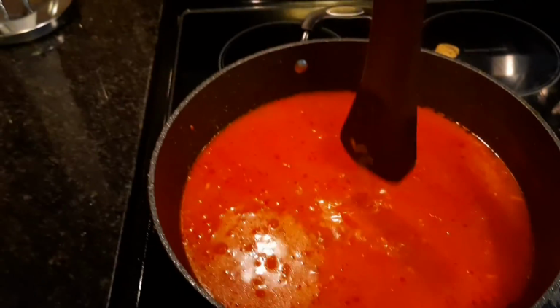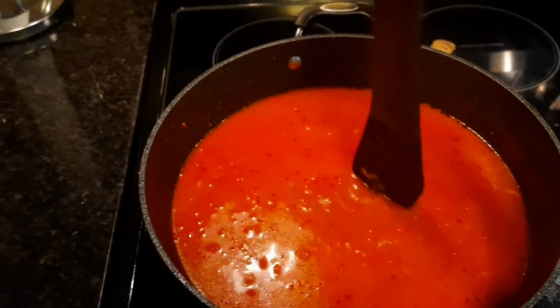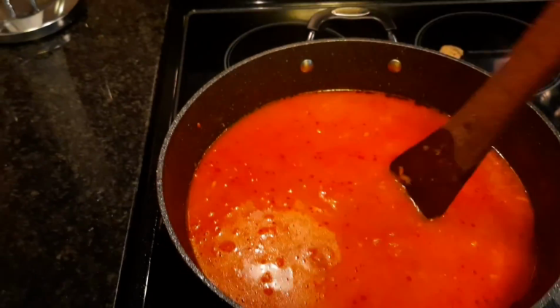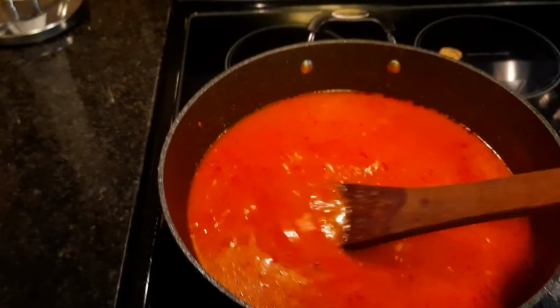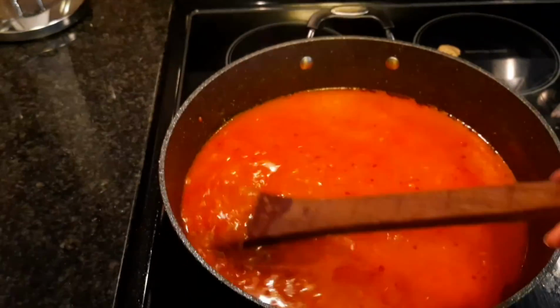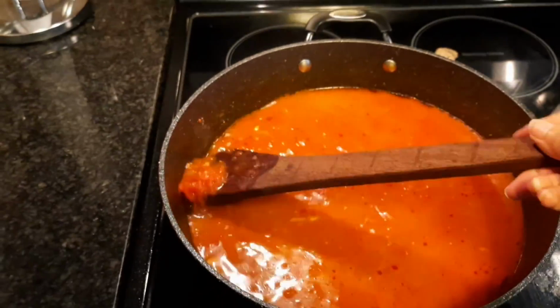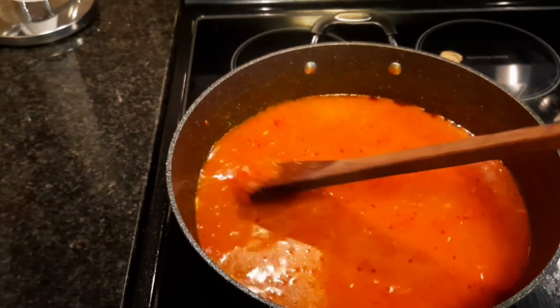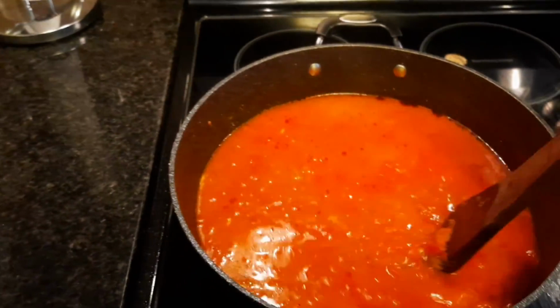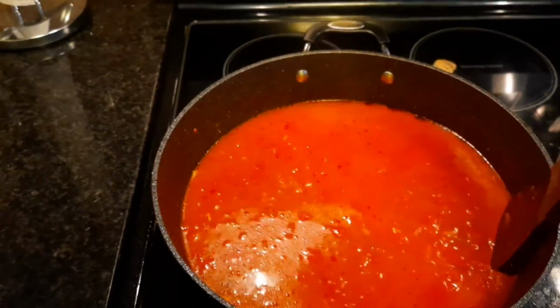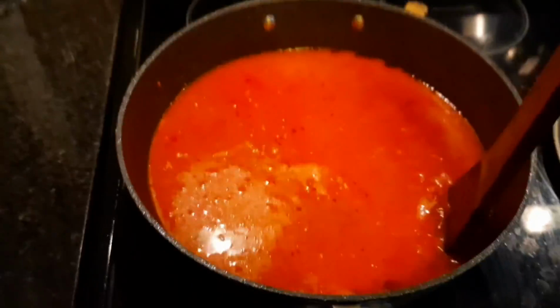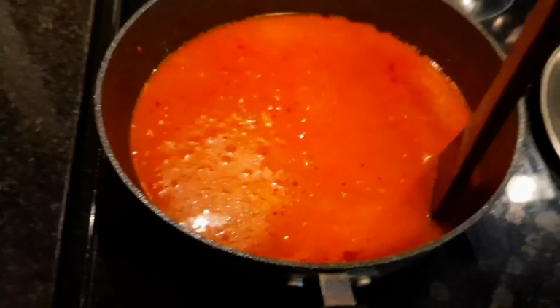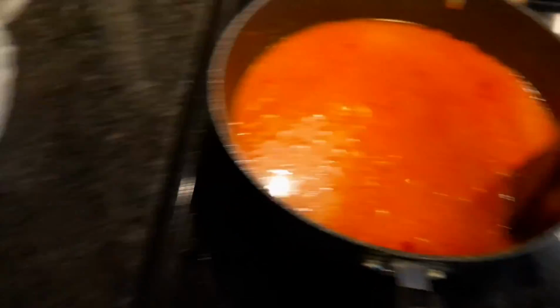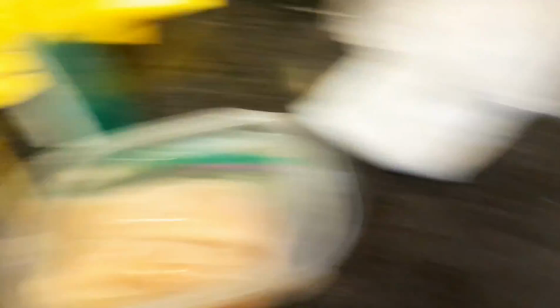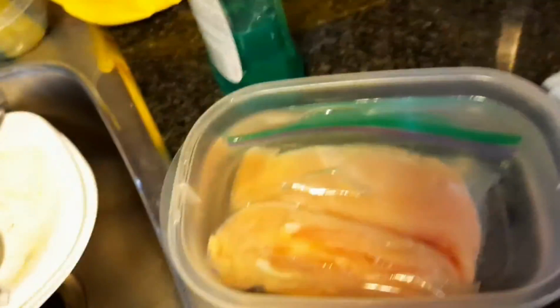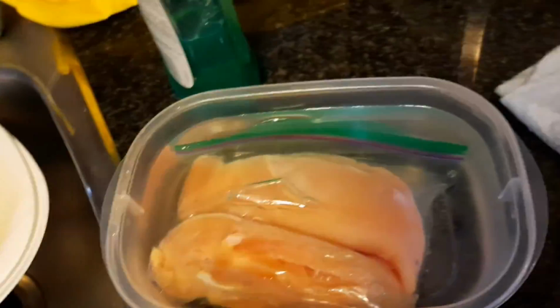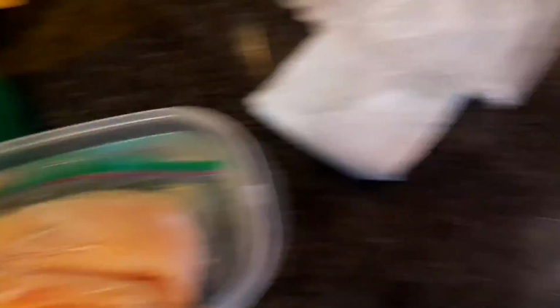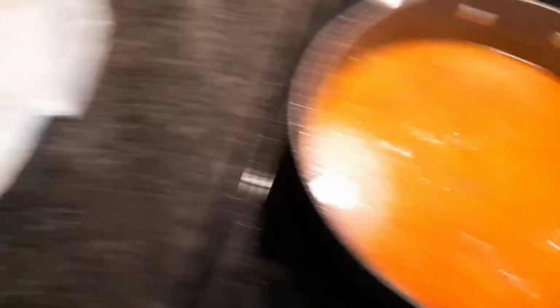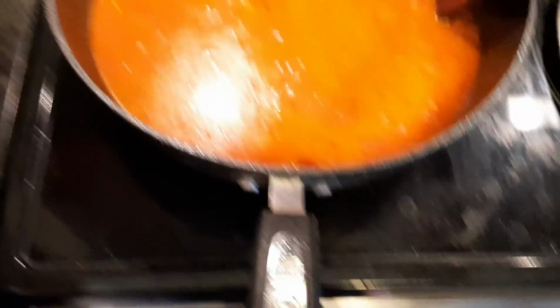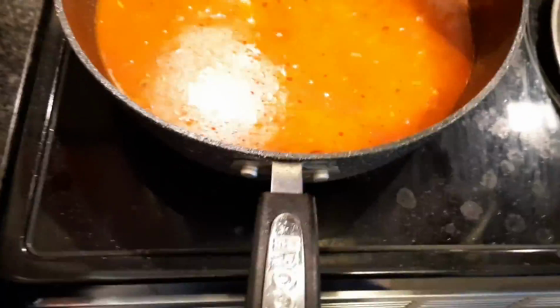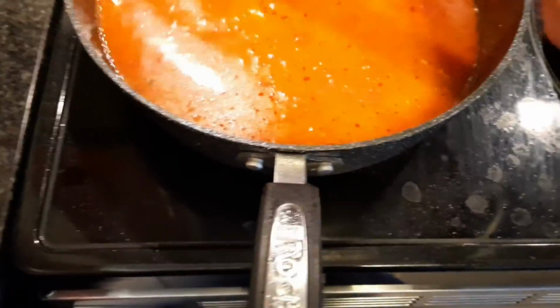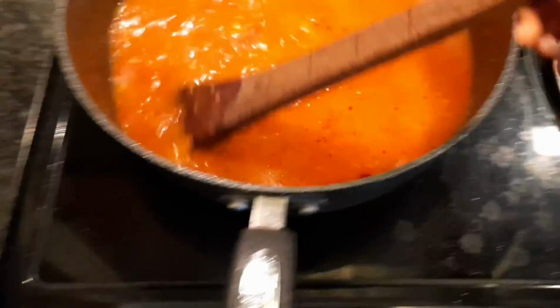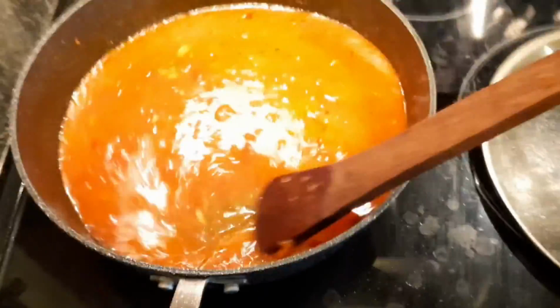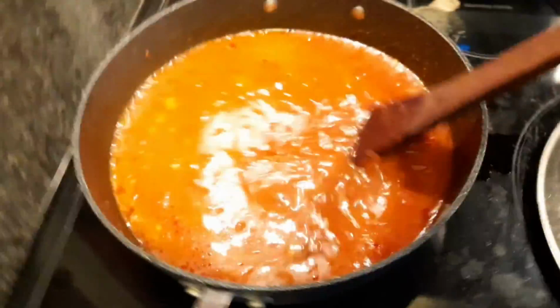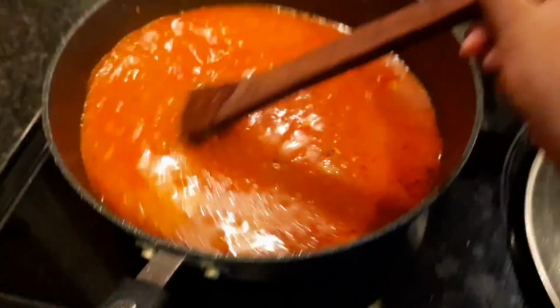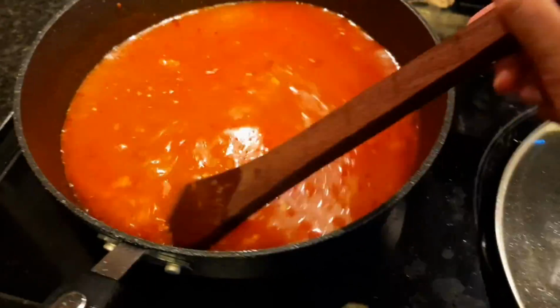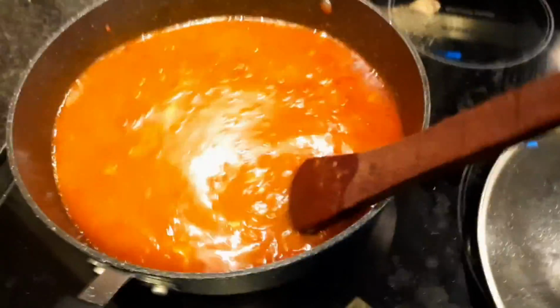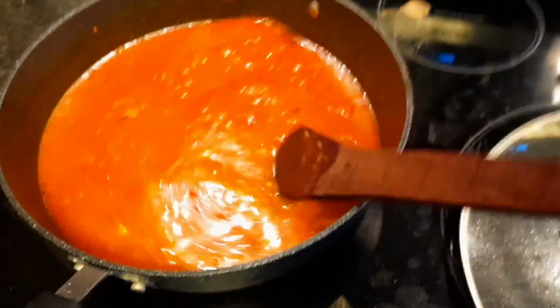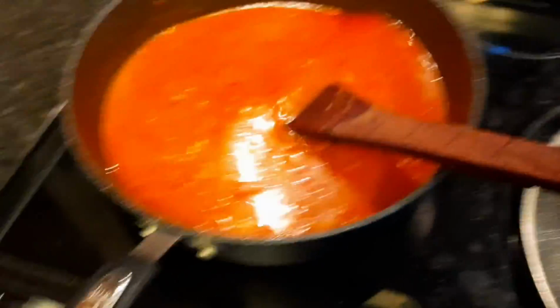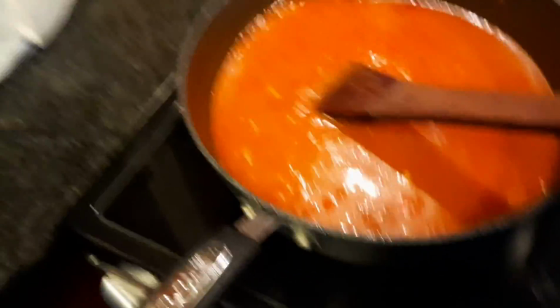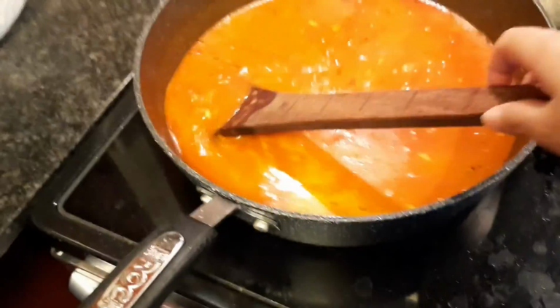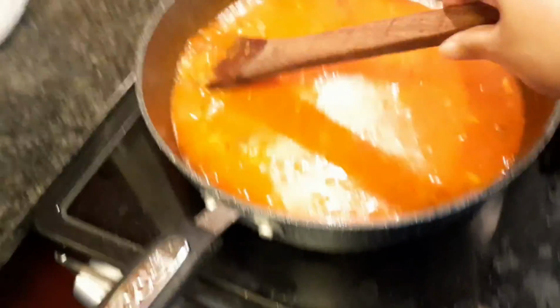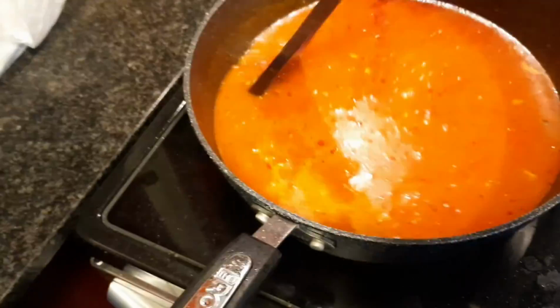Now I am going to let it boil and then leave it. Then I will make the chicken, then I will make the white sauce, then I will boil the pasta, and then bake everything in the oven.